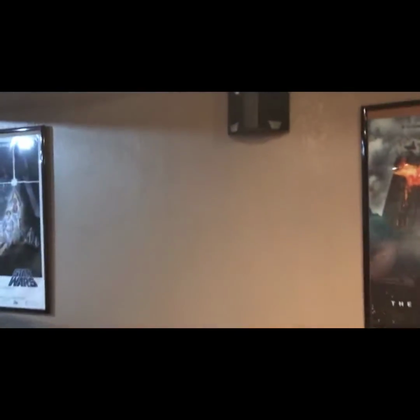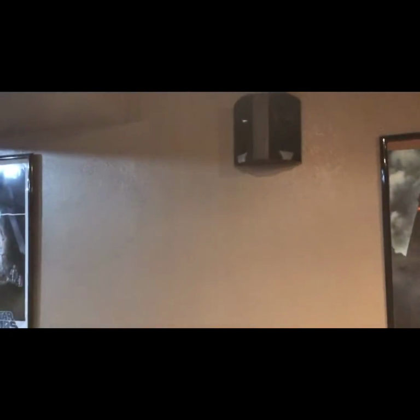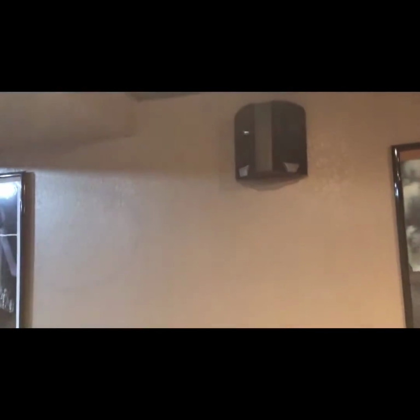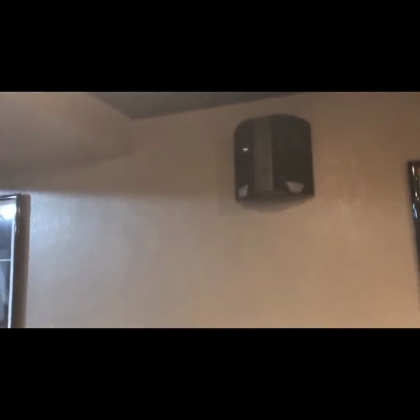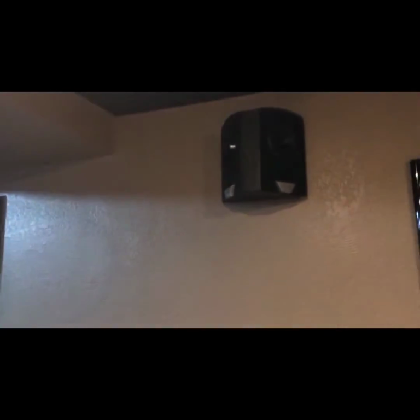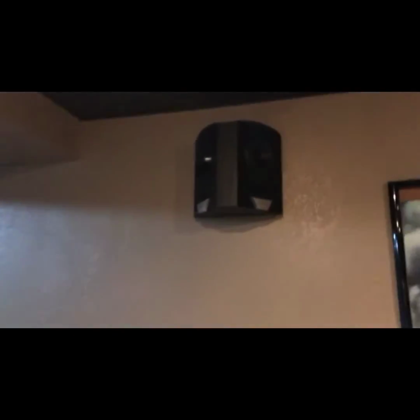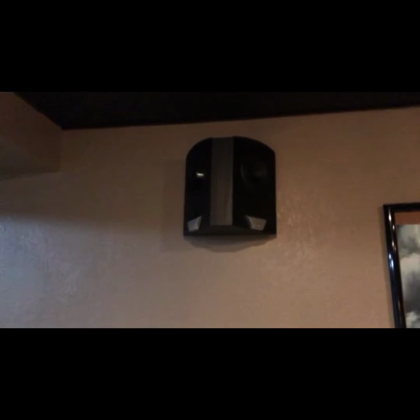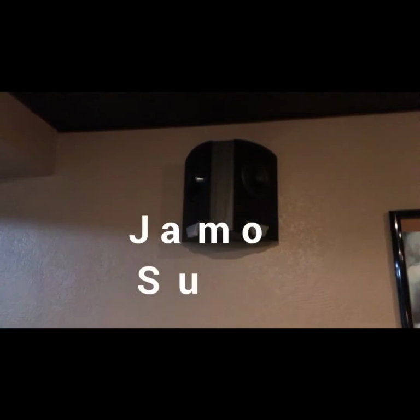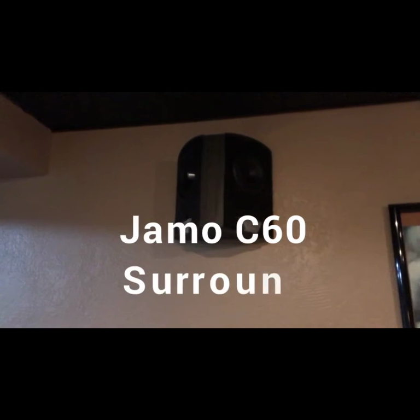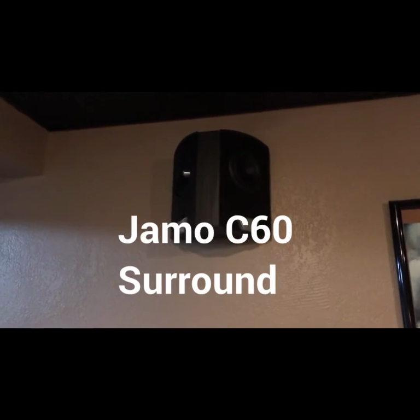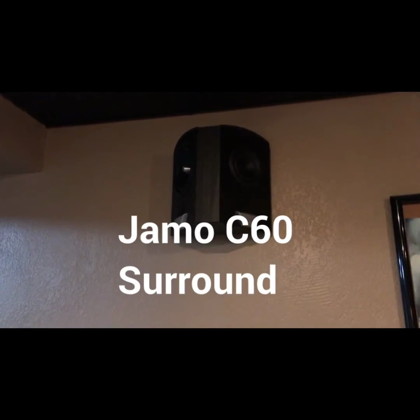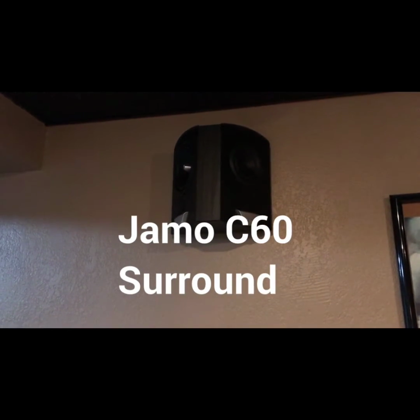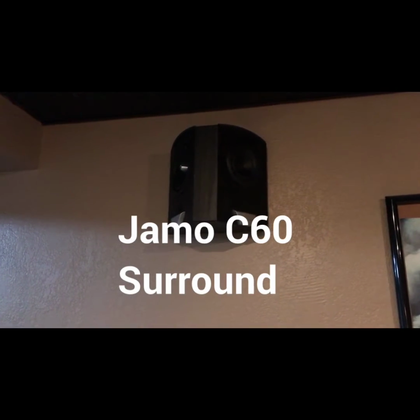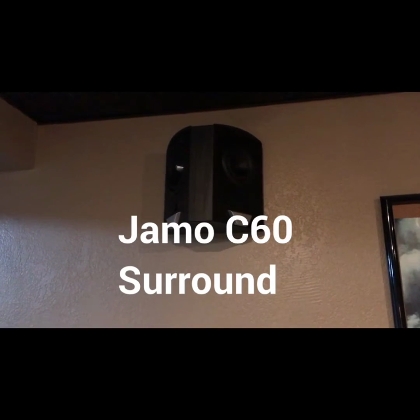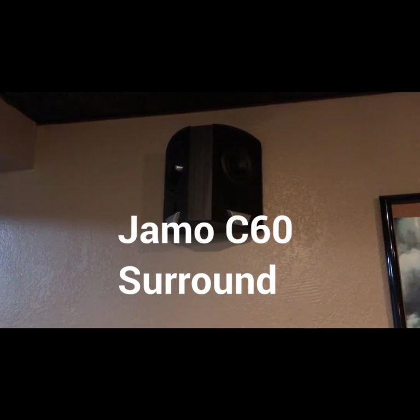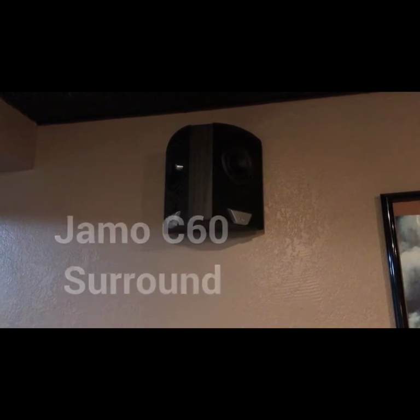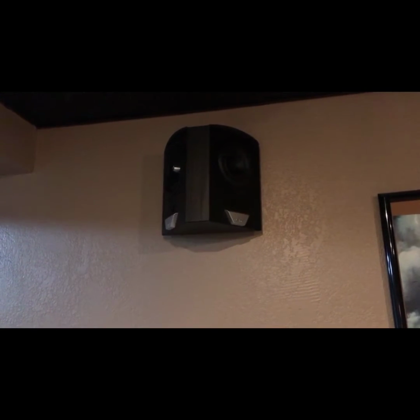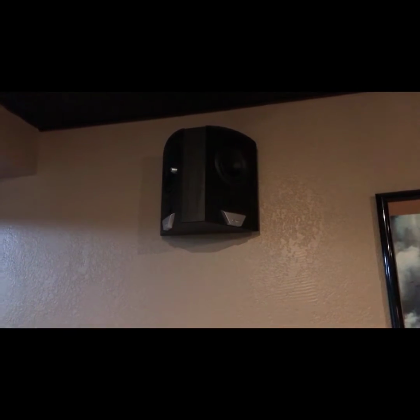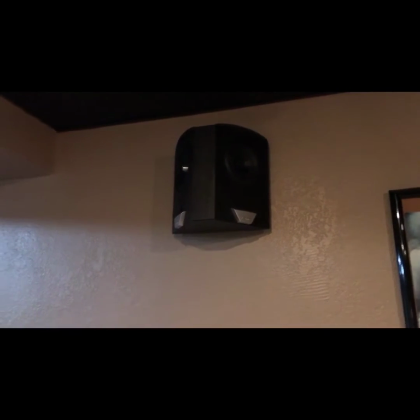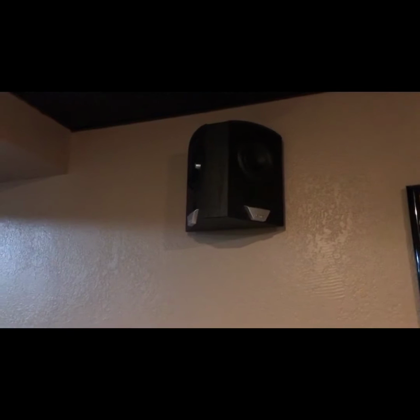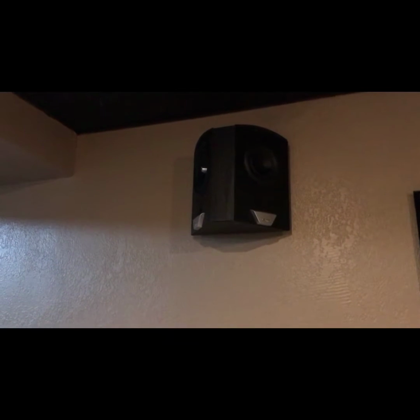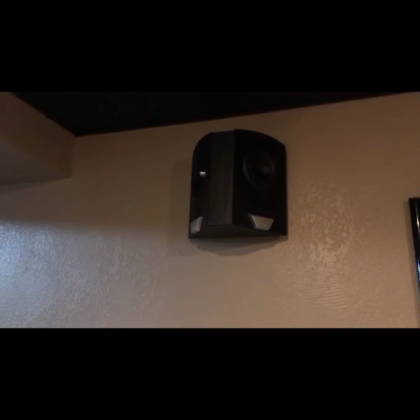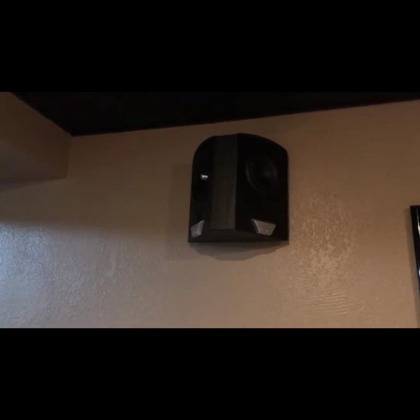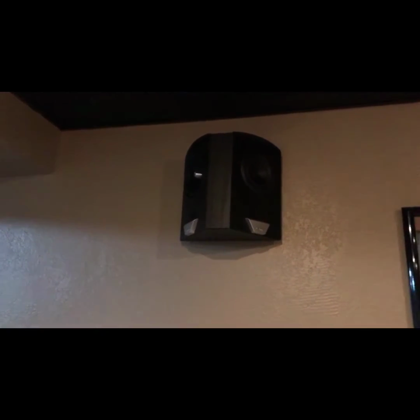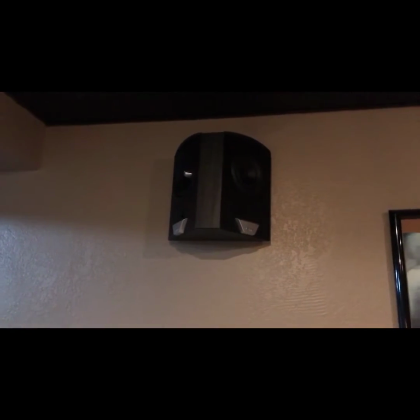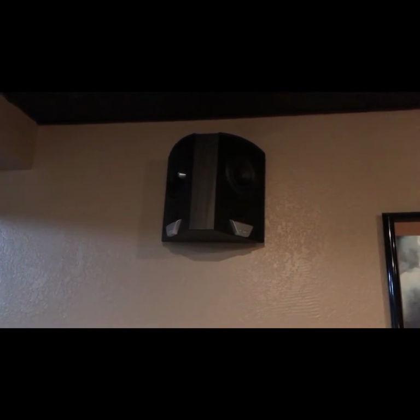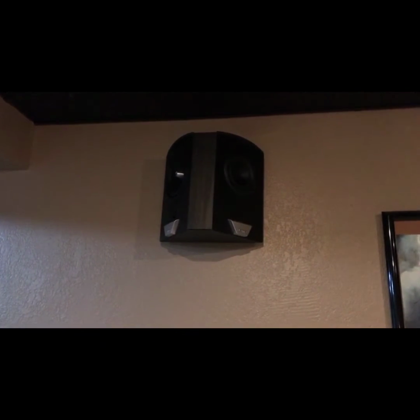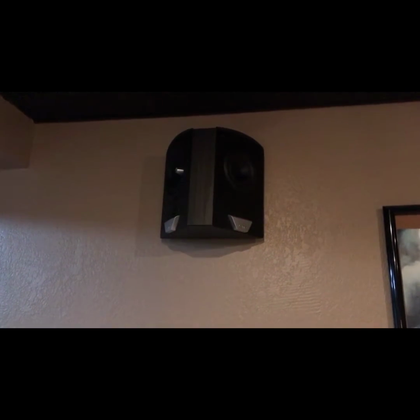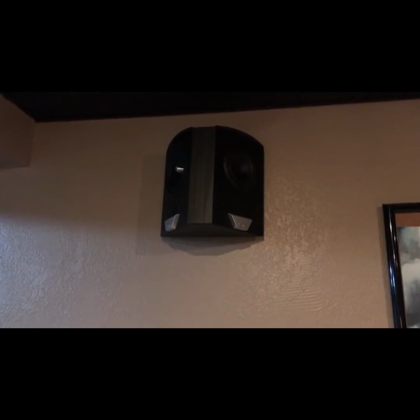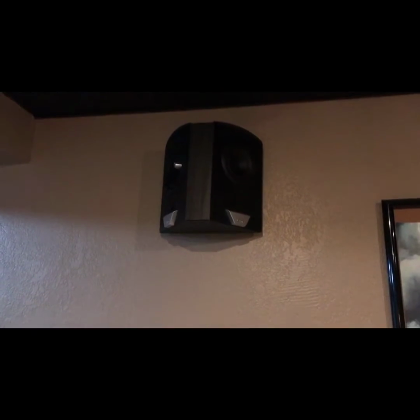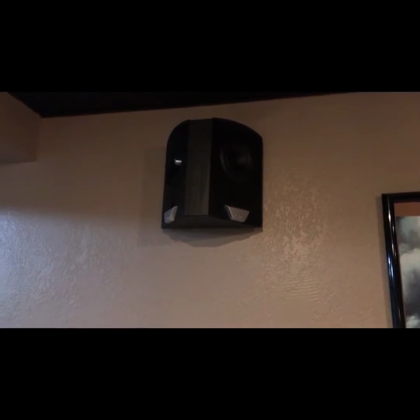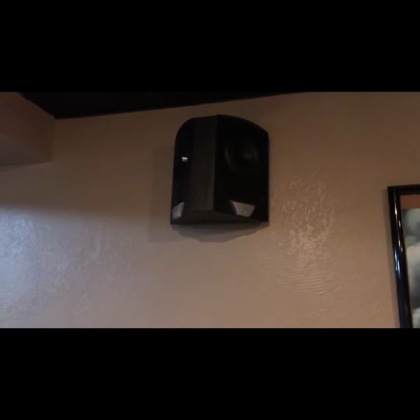Here is my right surround sound on the side. It's a Jamo C60. Hopefully I'll upgrade to Emotiva E2s — that's what I'm looking for.